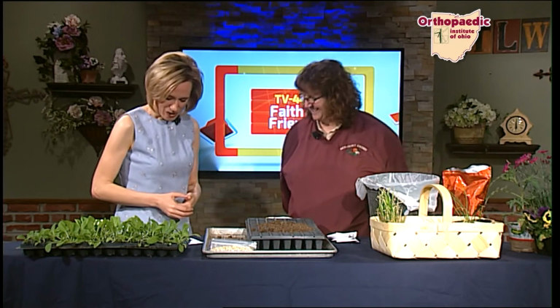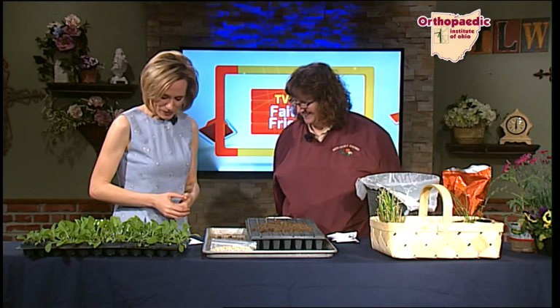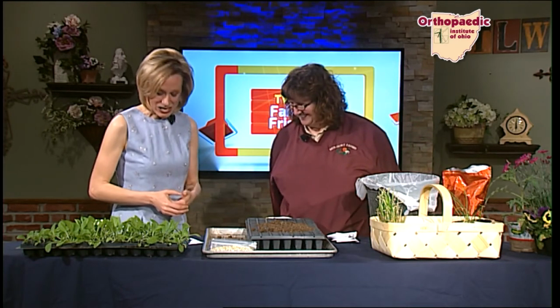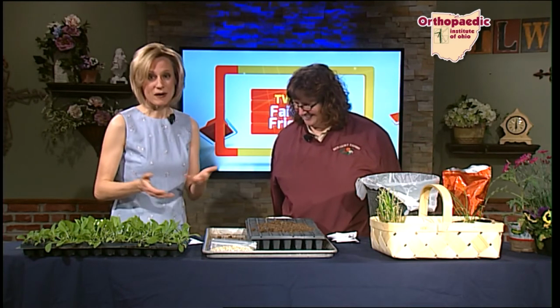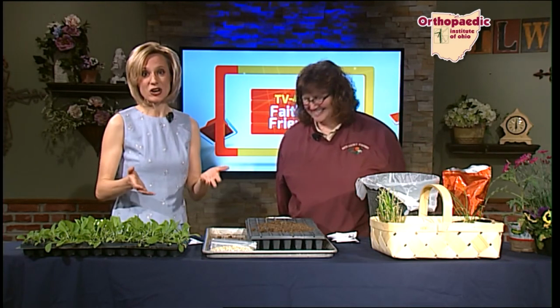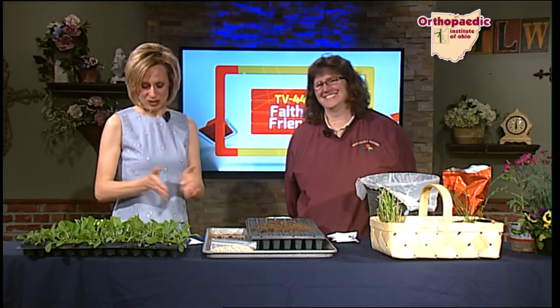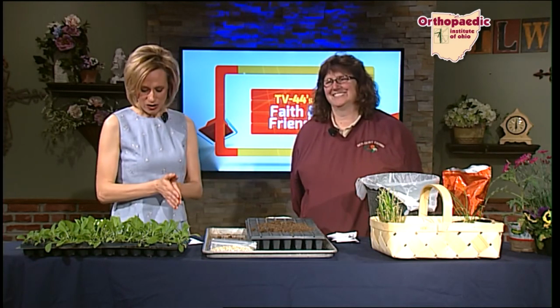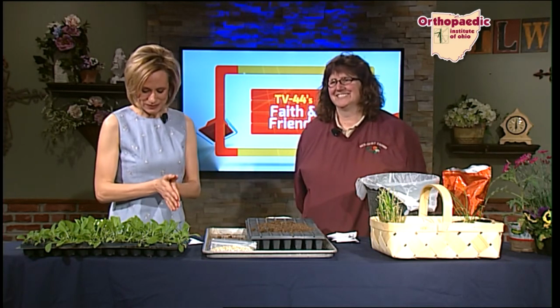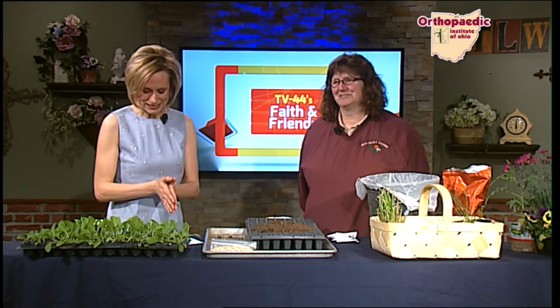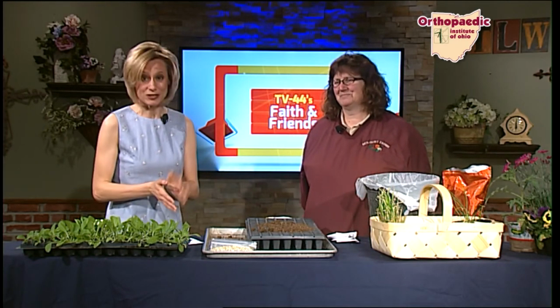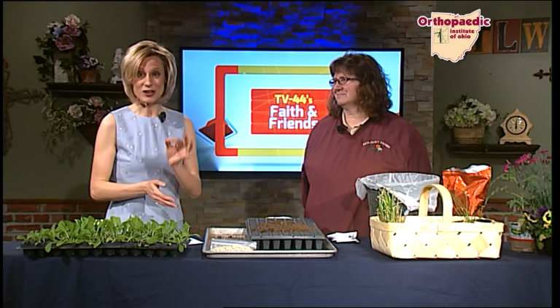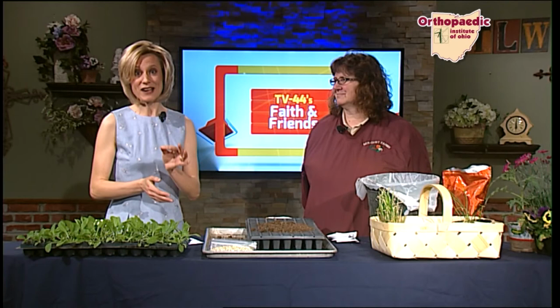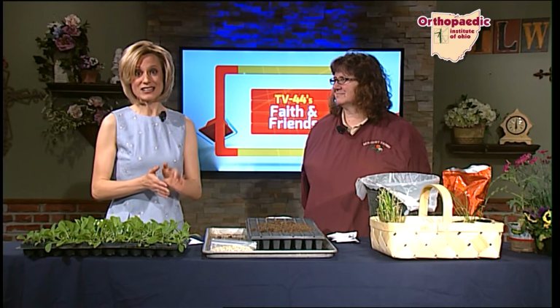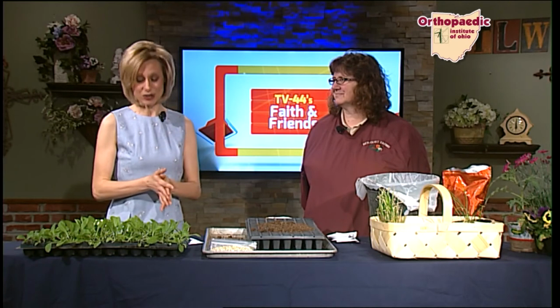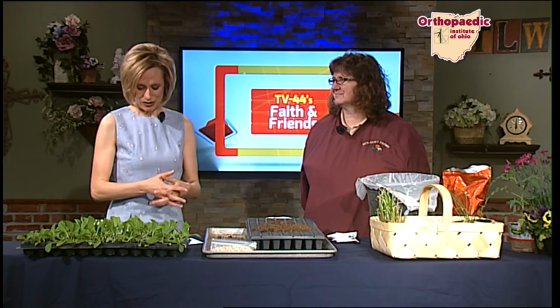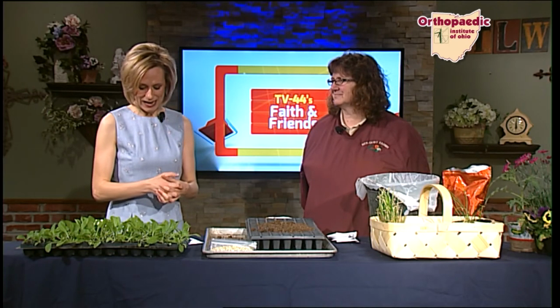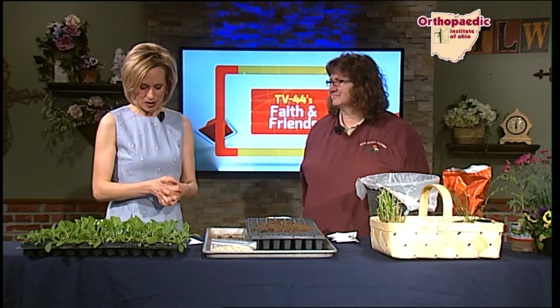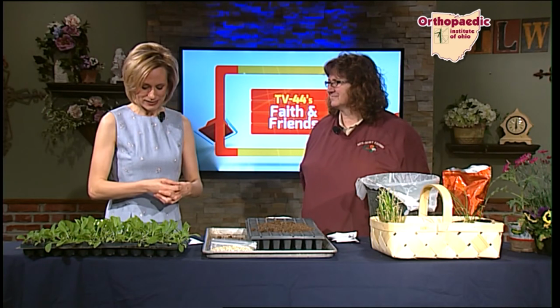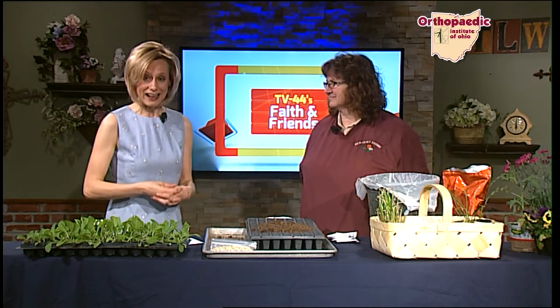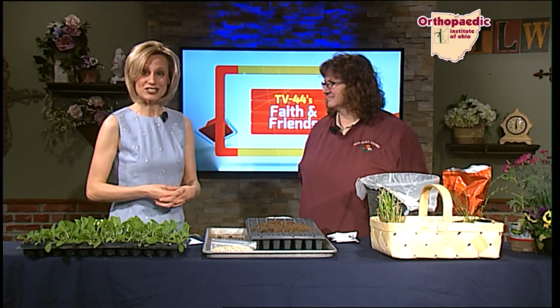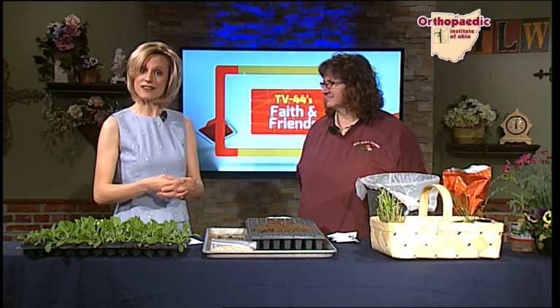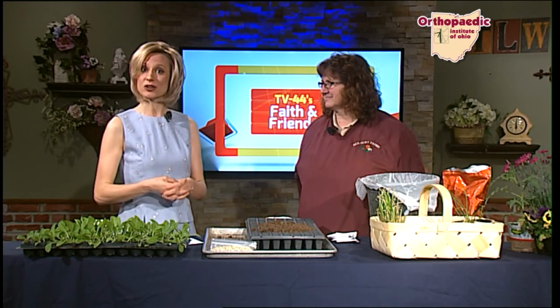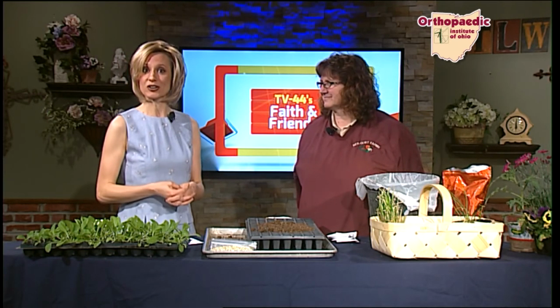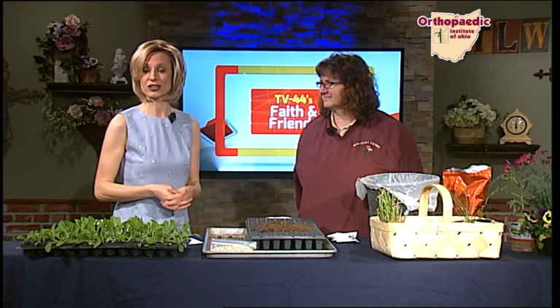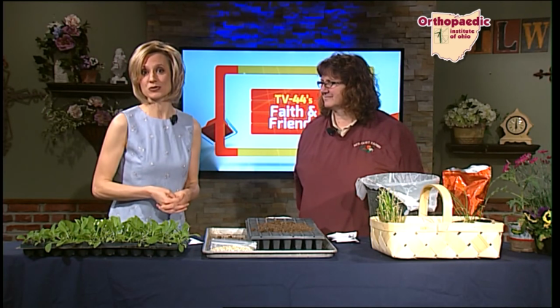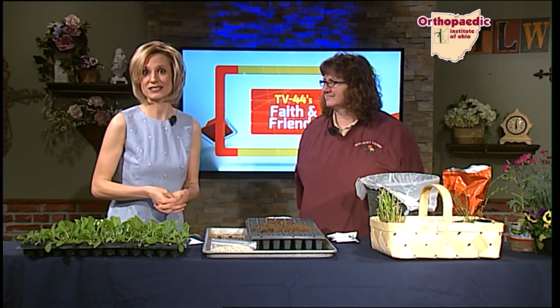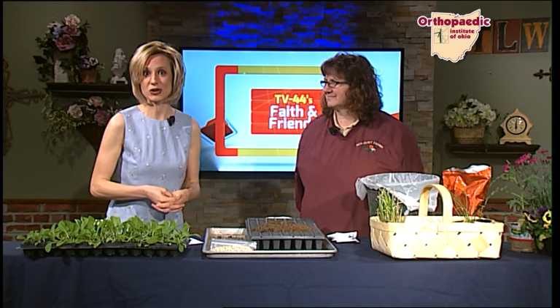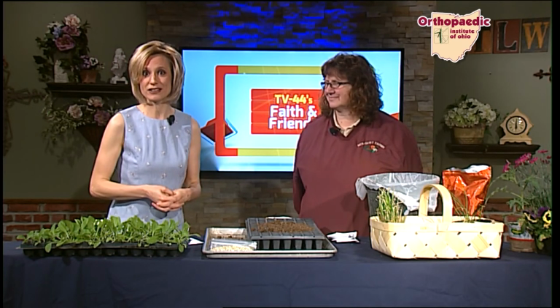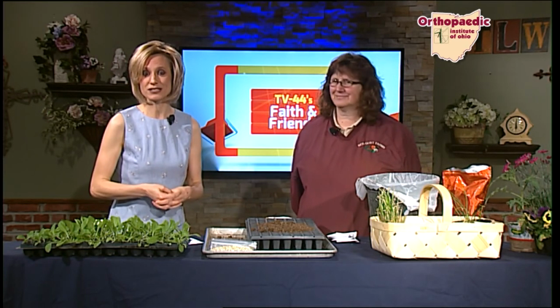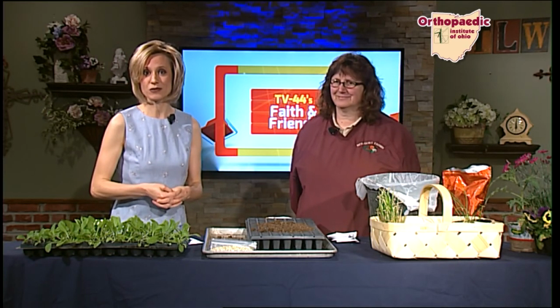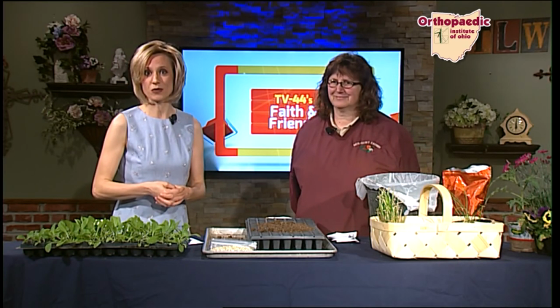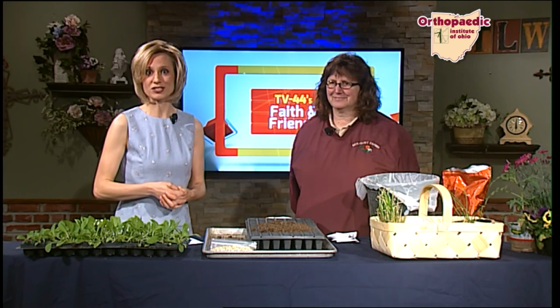We didn't talk about garden art, but that is something you can also add to your garden. Mark and Zack actually have some garden art that was recently donated for the TV44 auction.